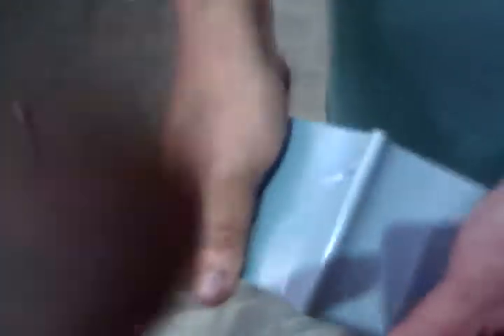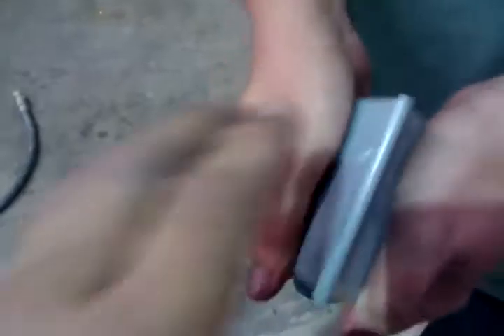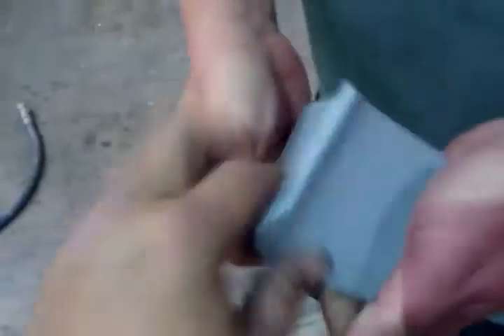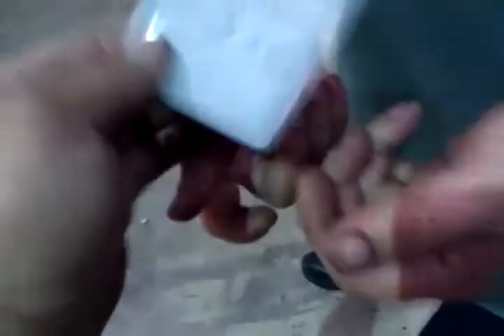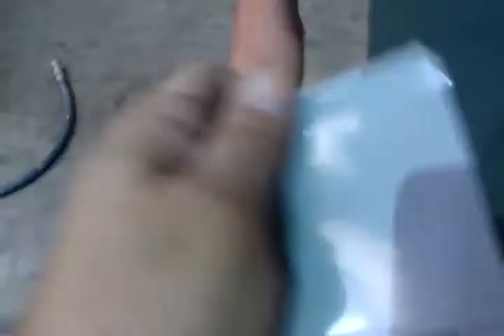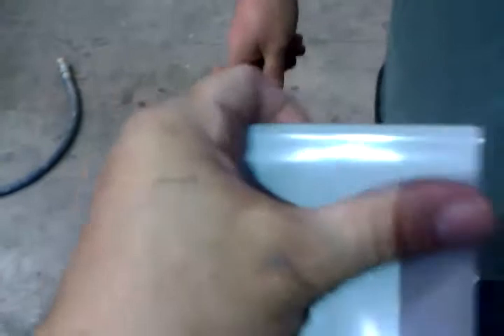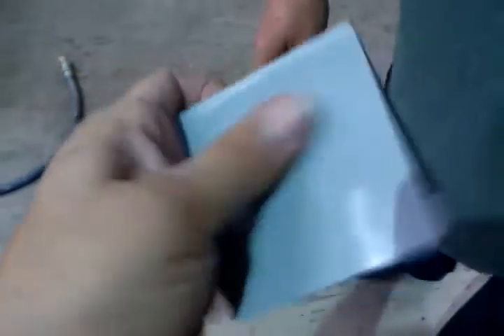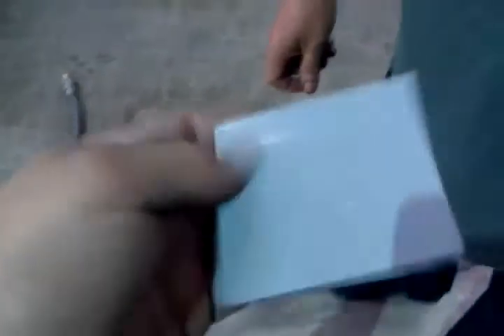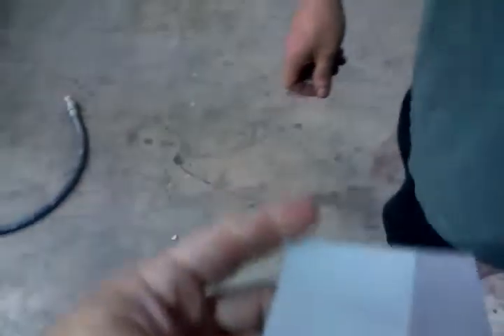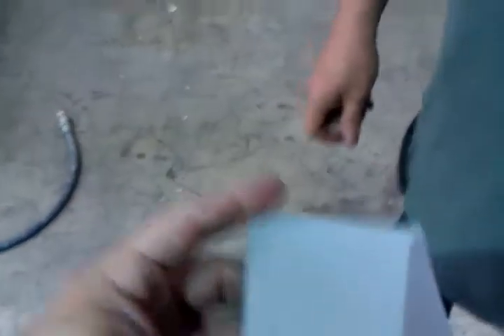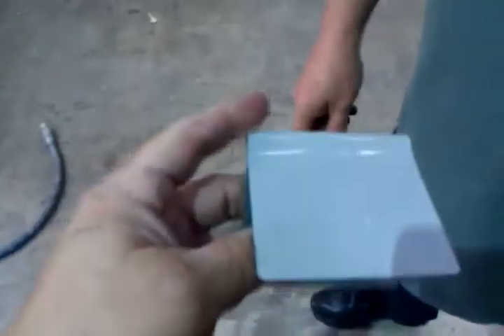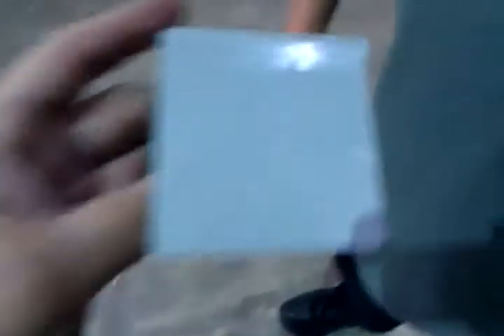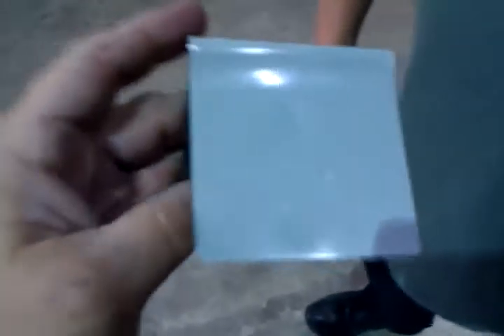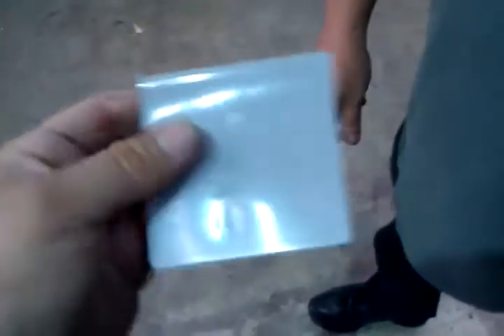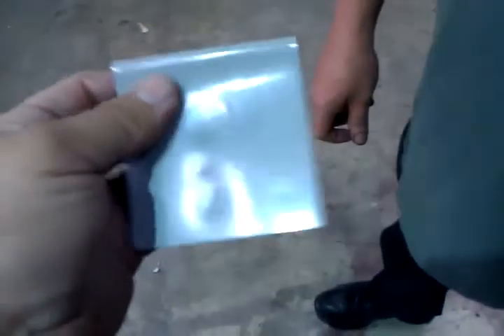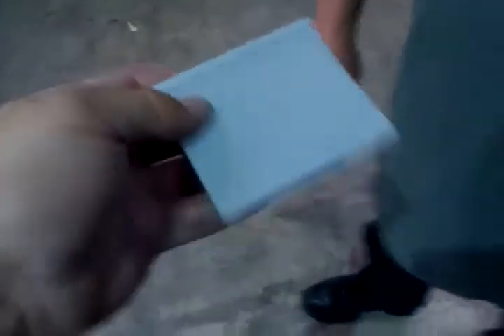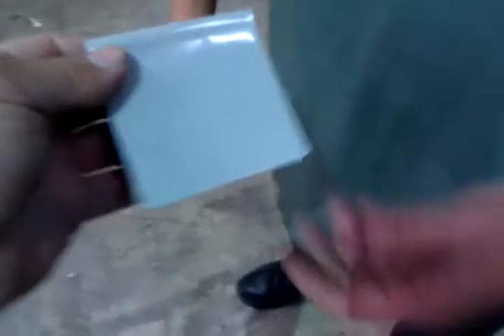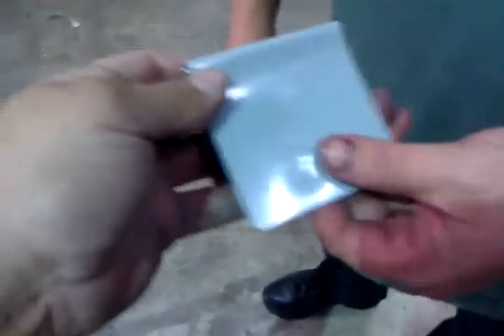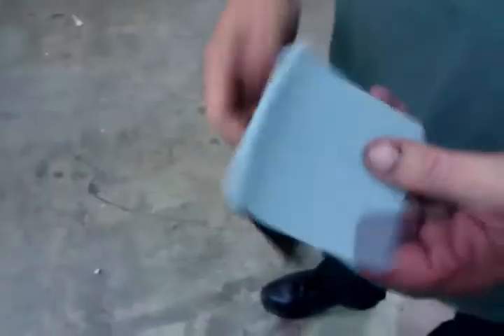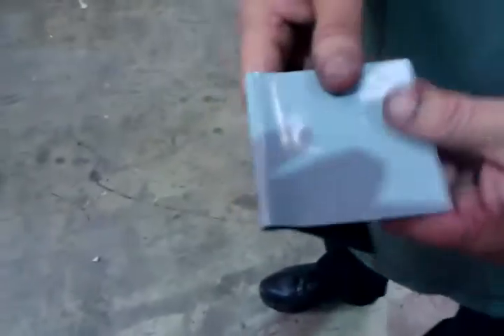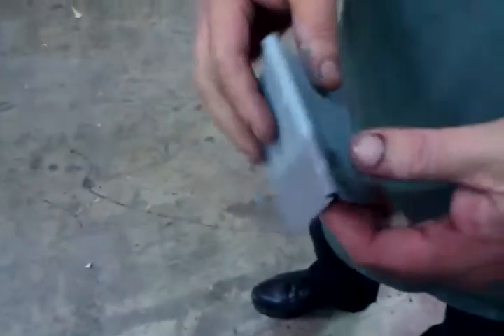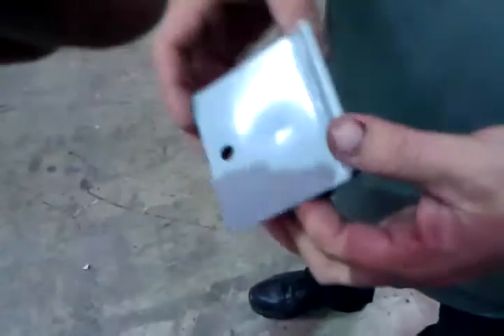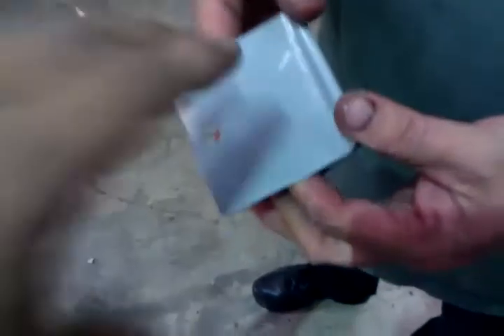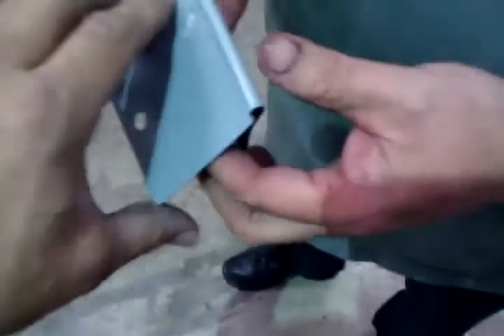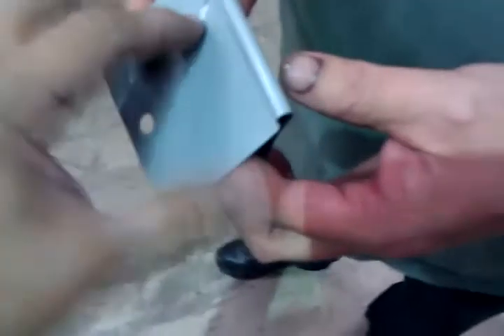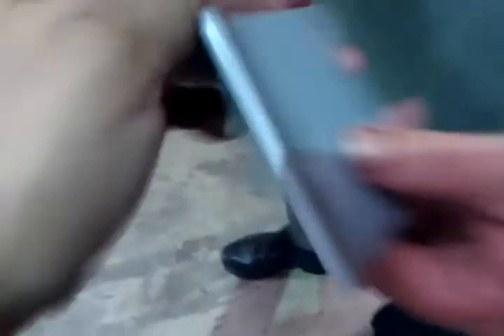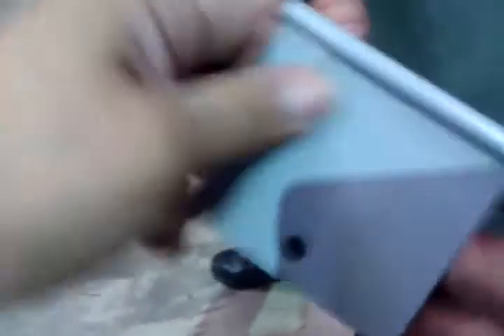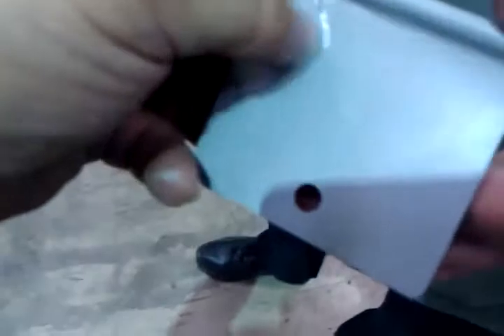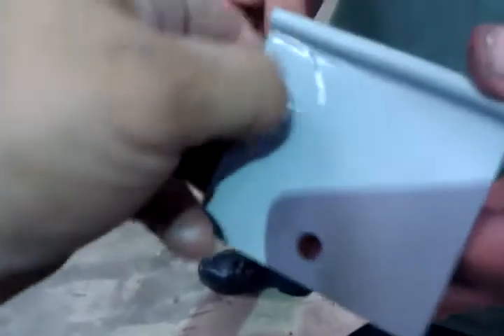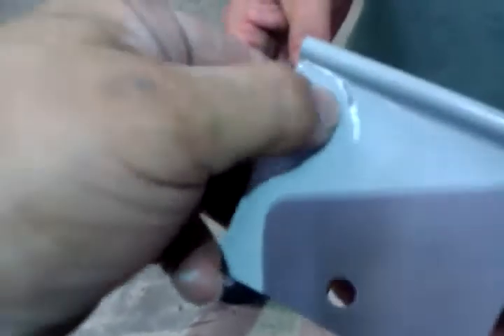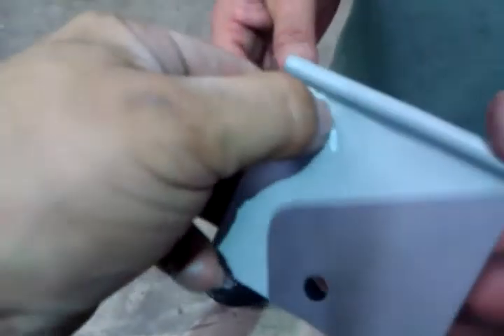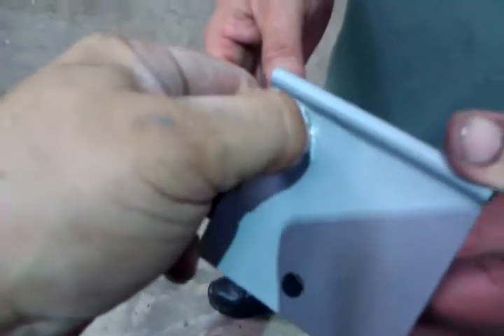This is how flexible that primer is. We banged on it yesterday with a hammer. Today we put it in a vise, bending it back and forth. We did finally get it to gouge there, but you can see that's a gouge.